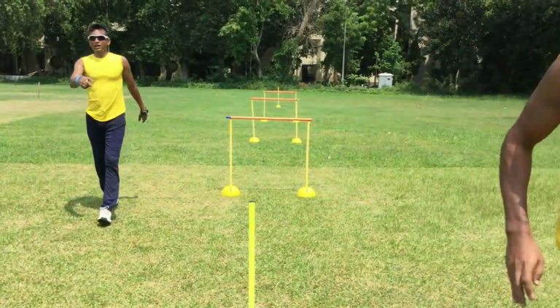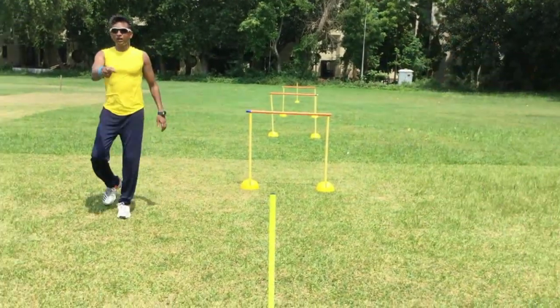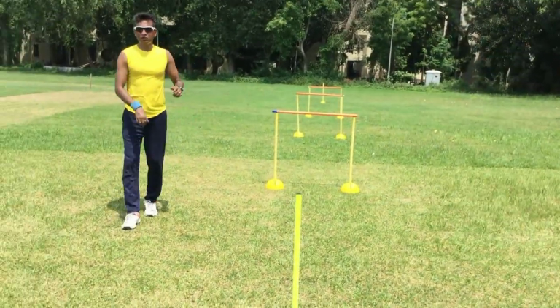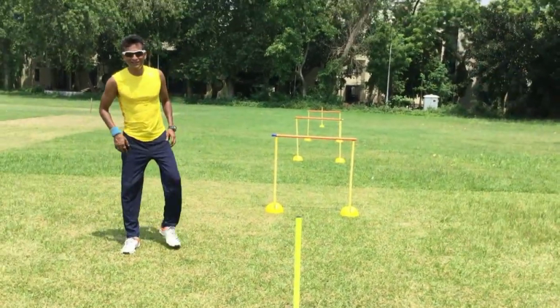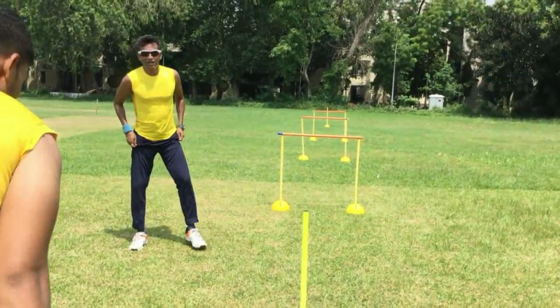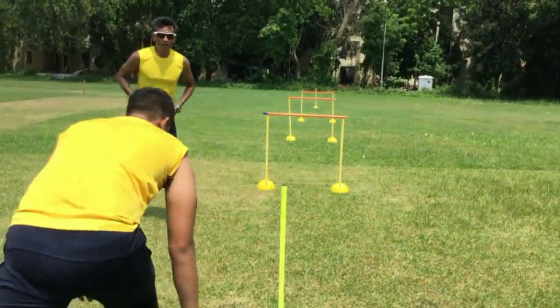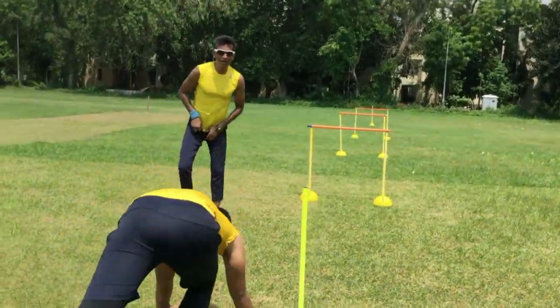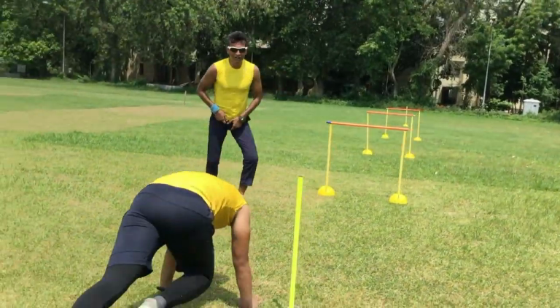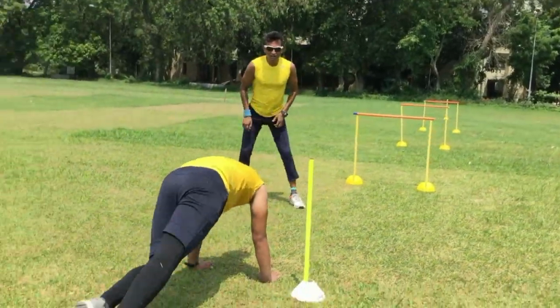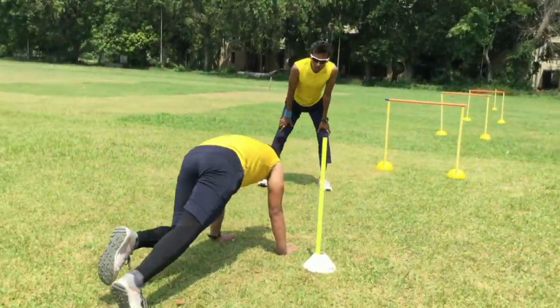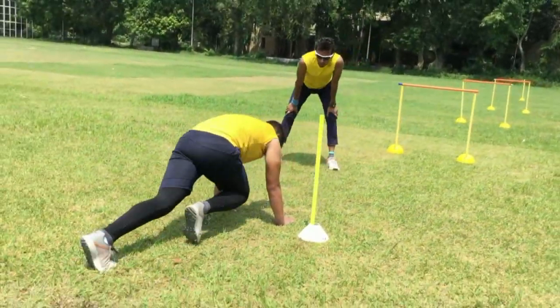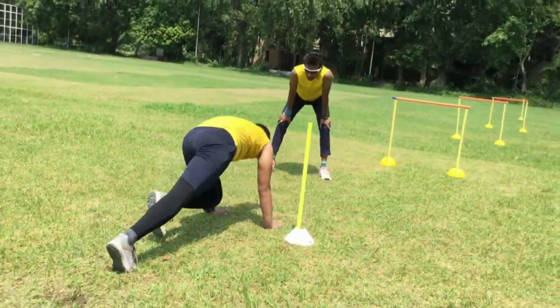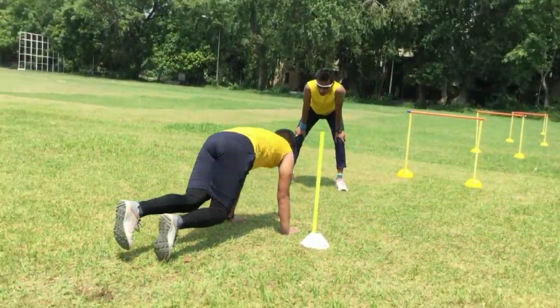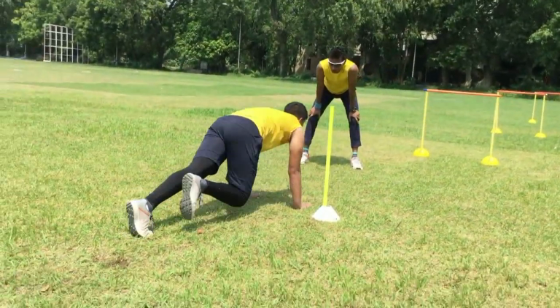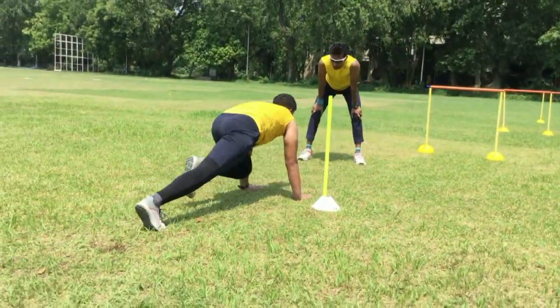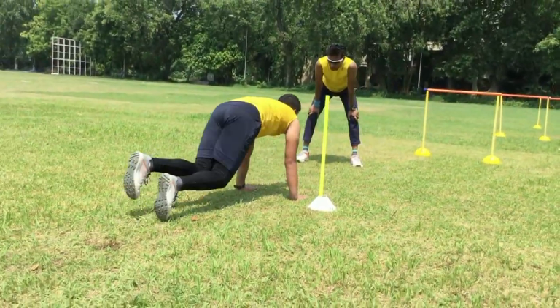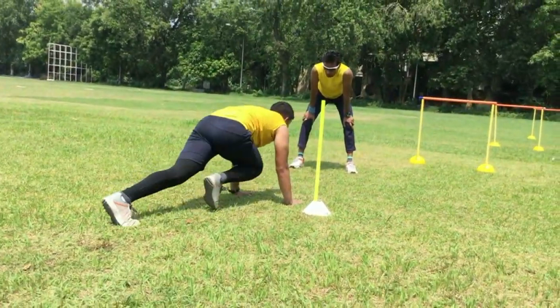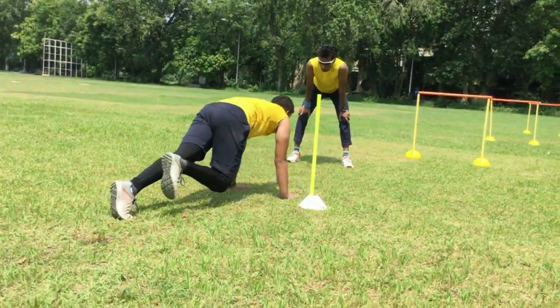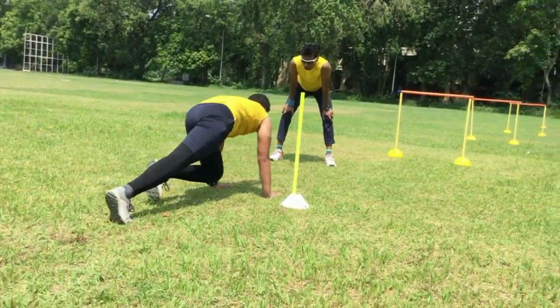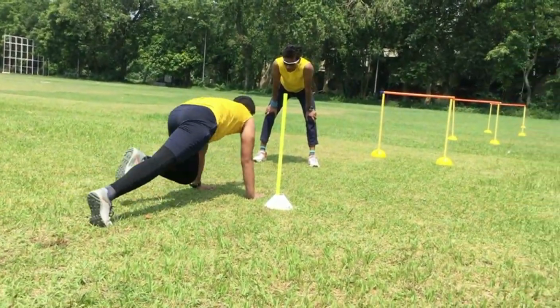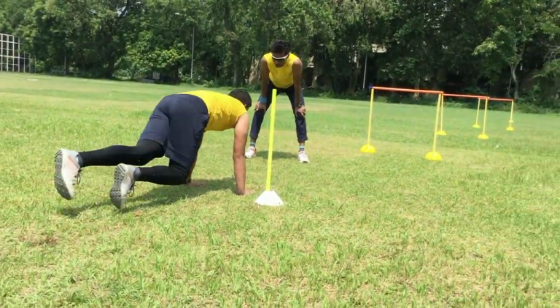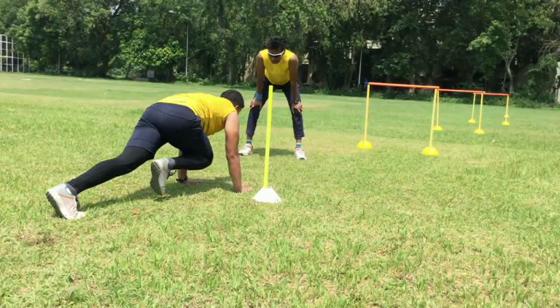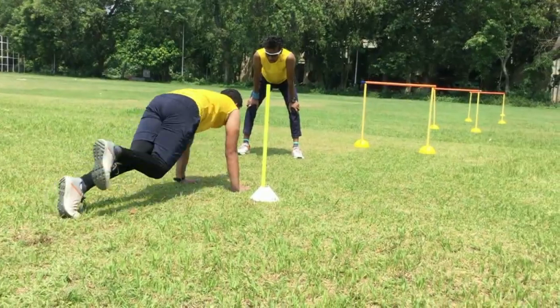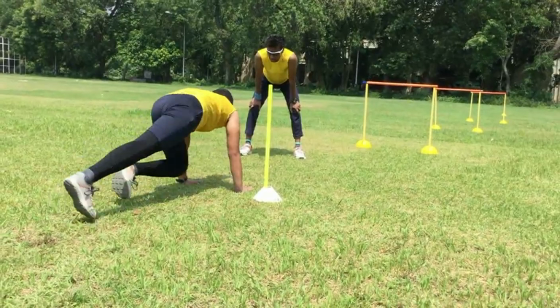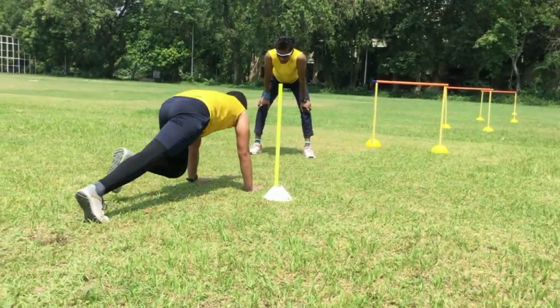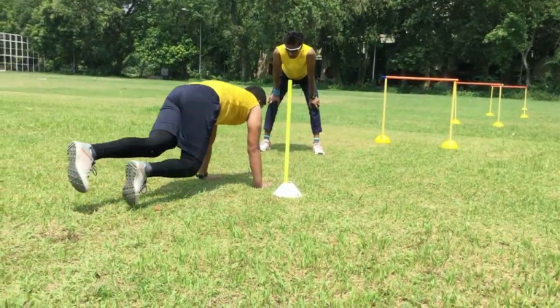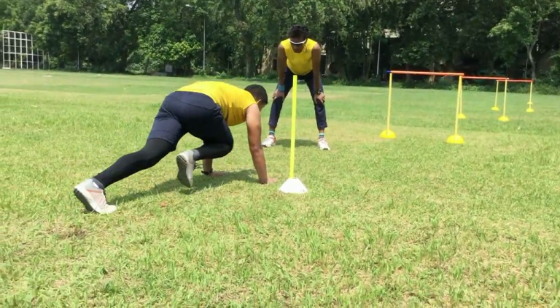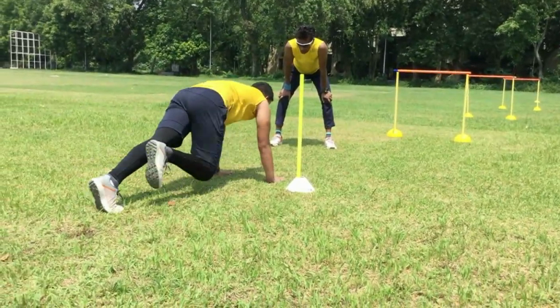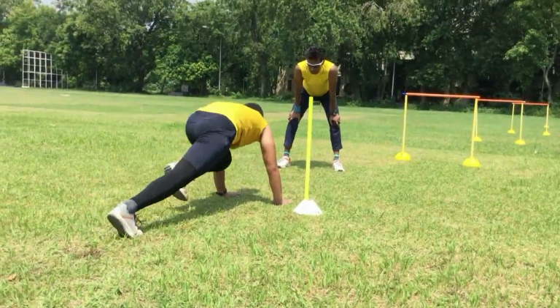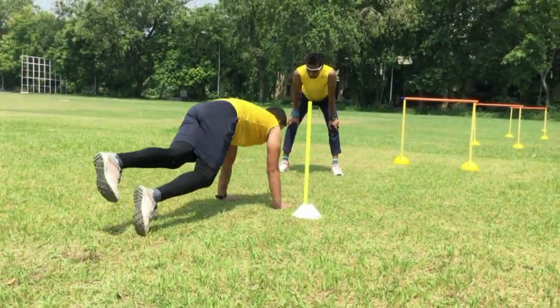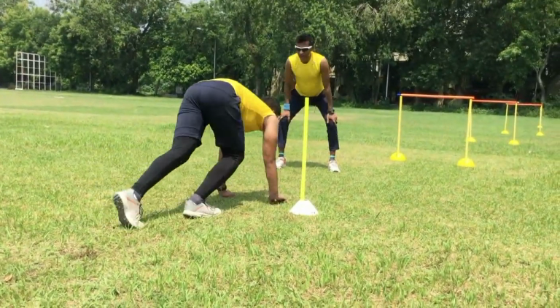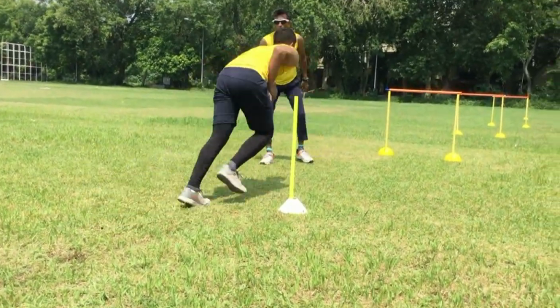One more — sure, good job — one, two, three... nine, ten, go!